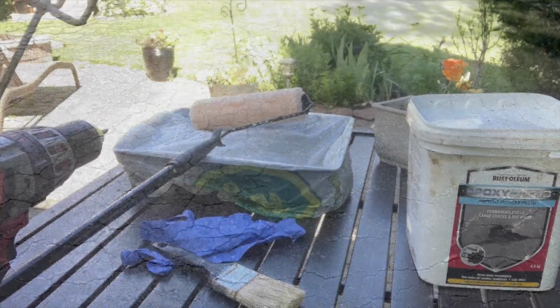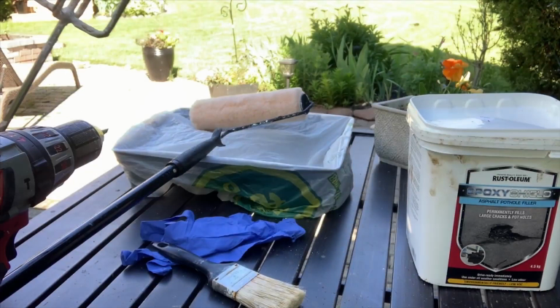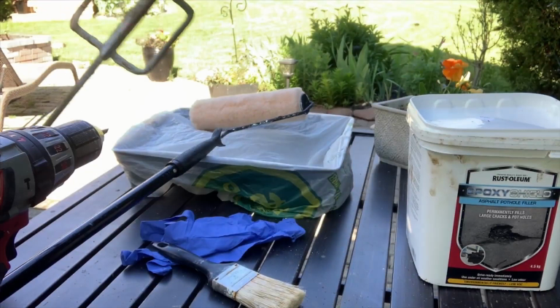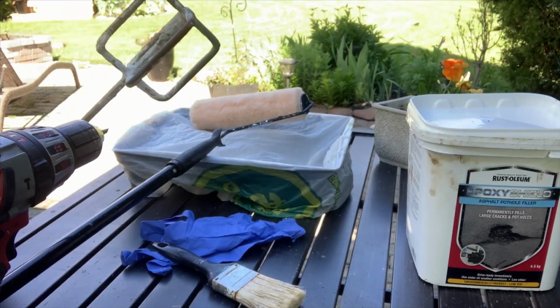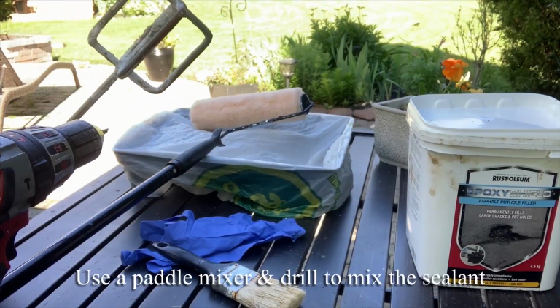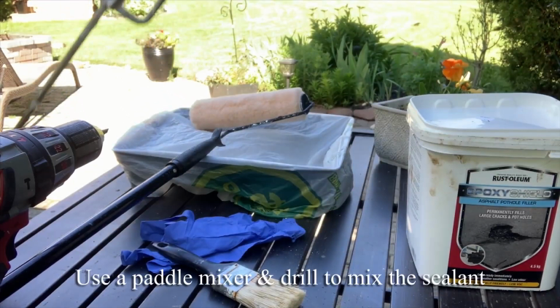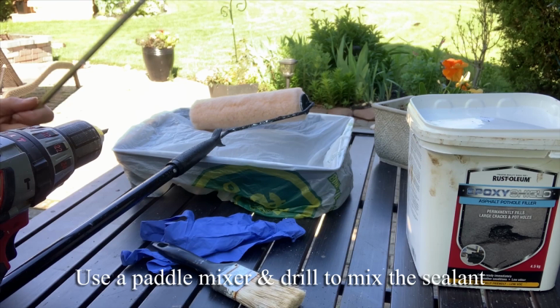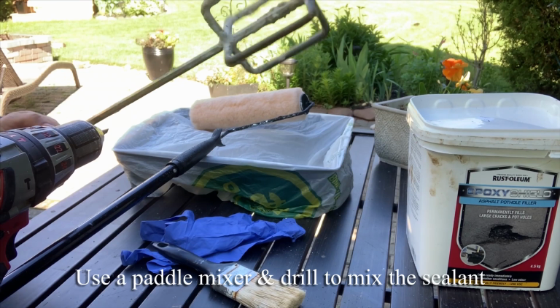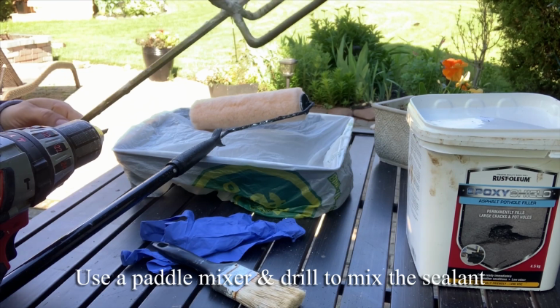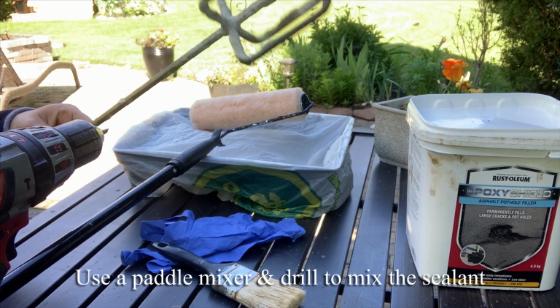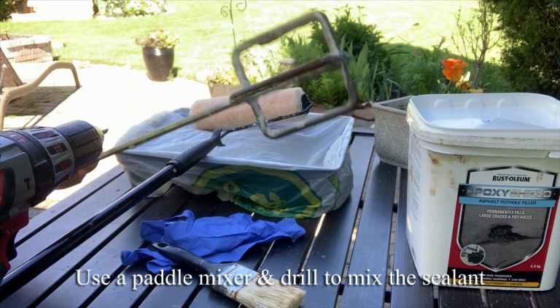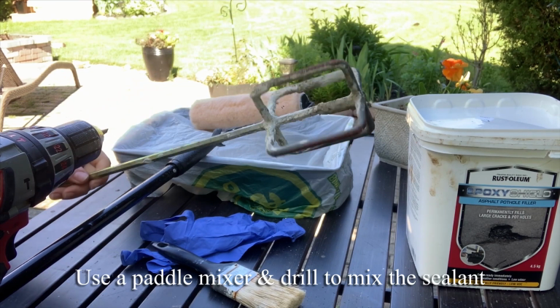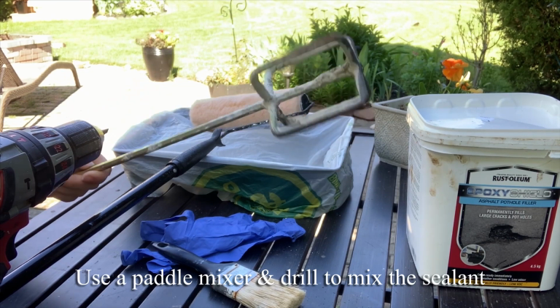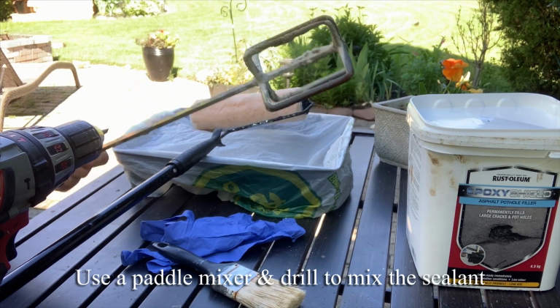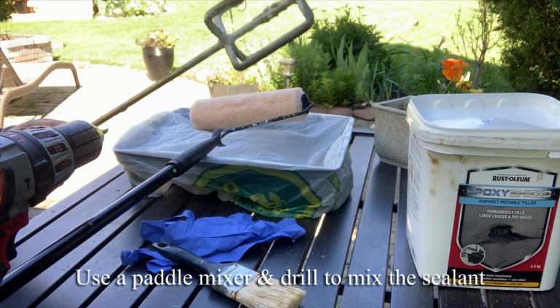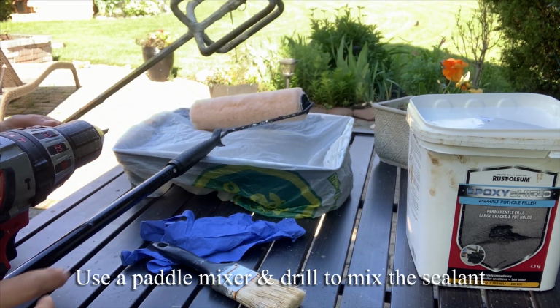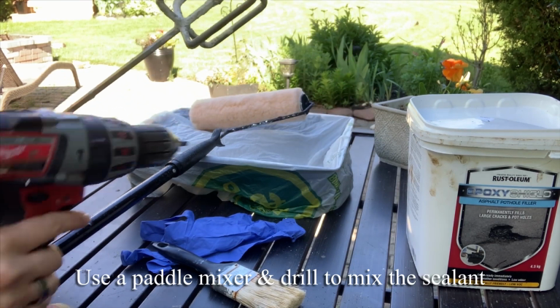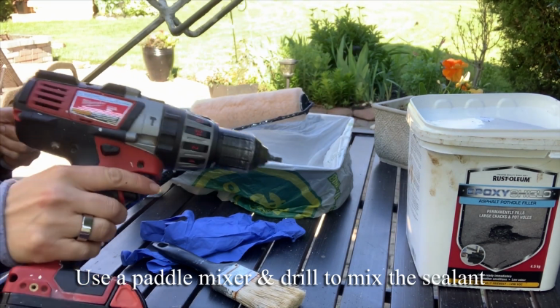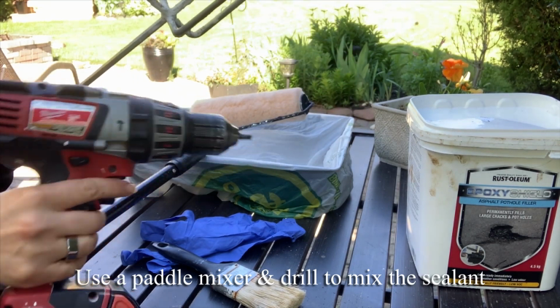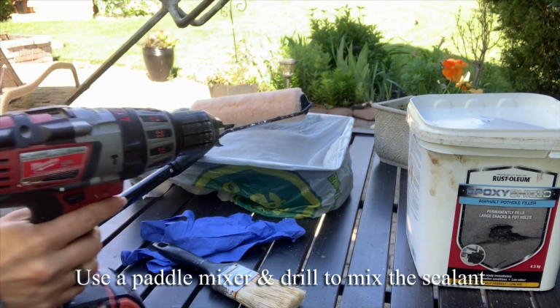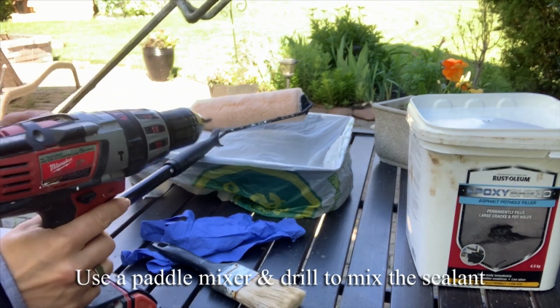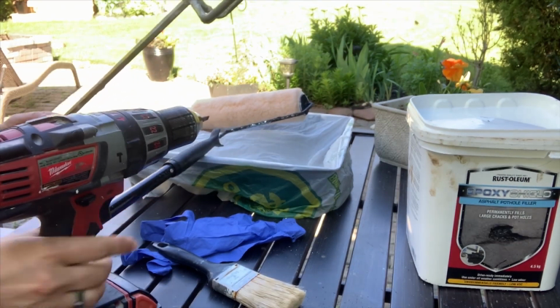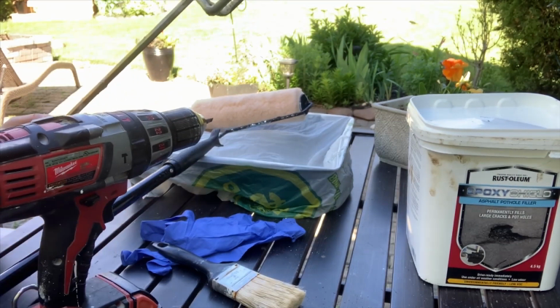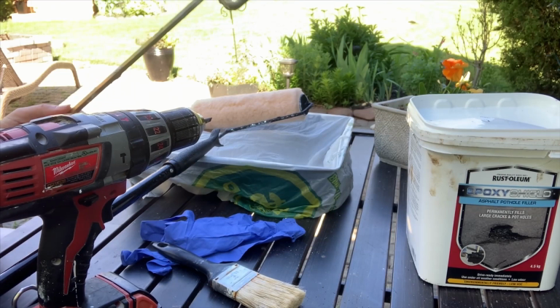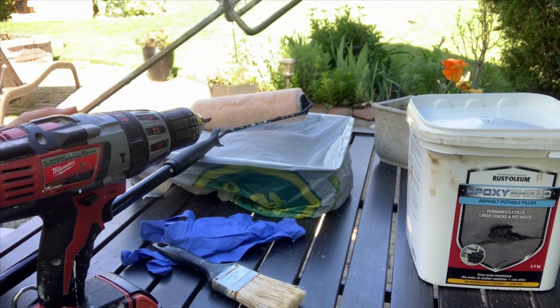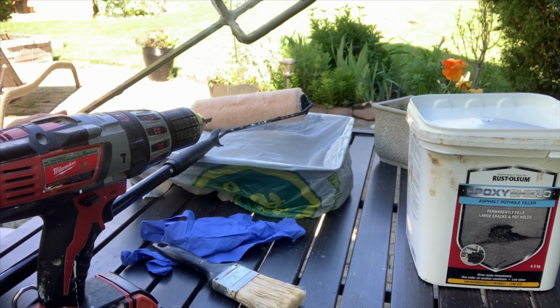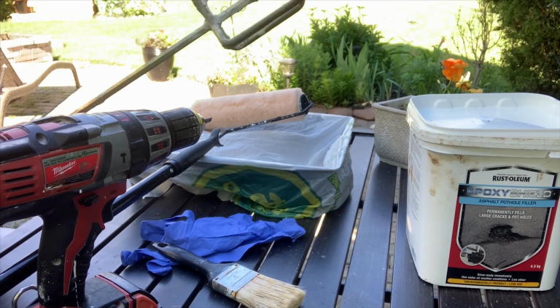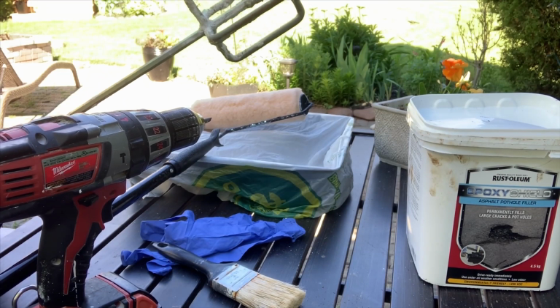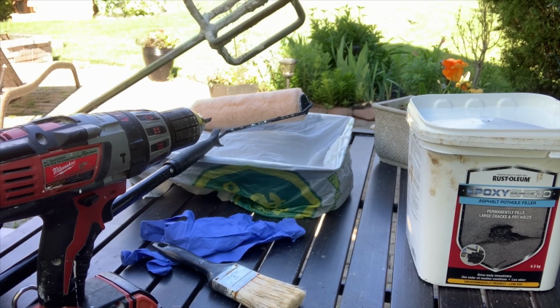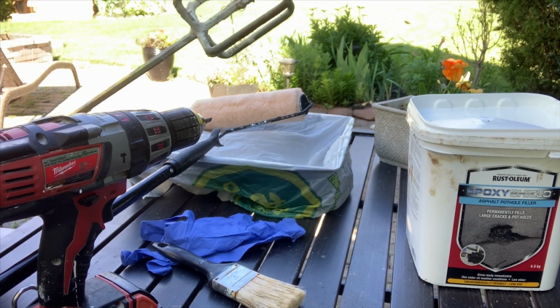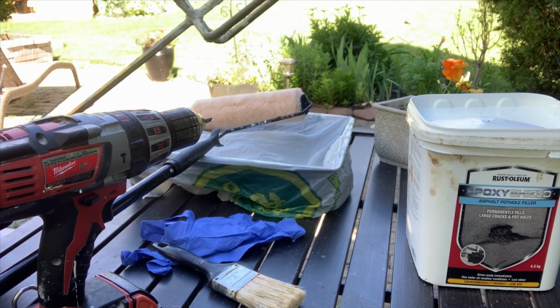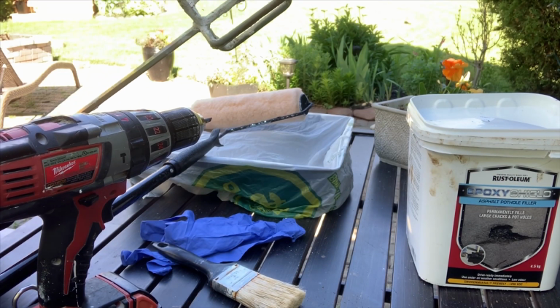To mix the sealant, I'm using this attachment with a drill, because you want to make sure it's nicely mixed before you apply it to the driveway.